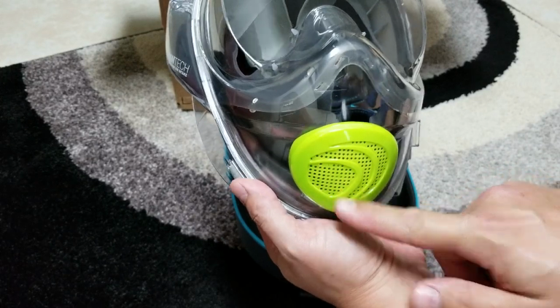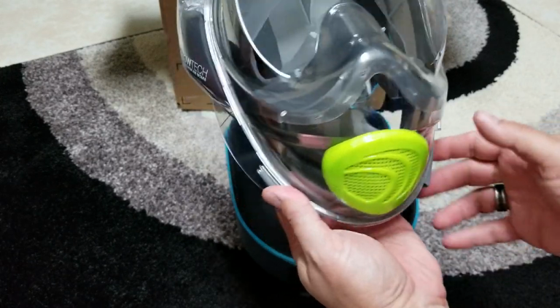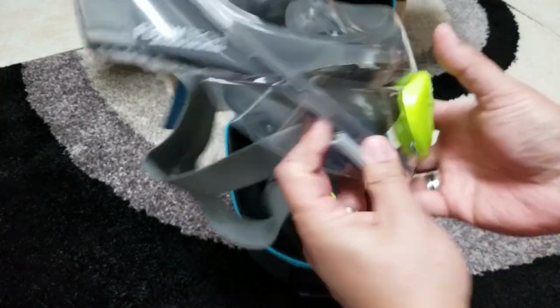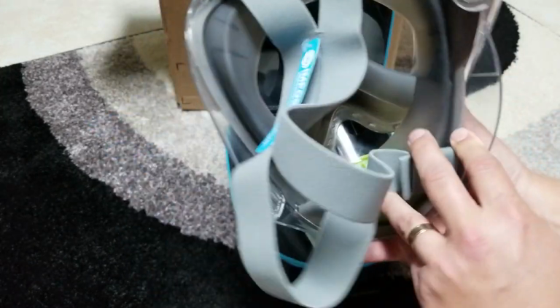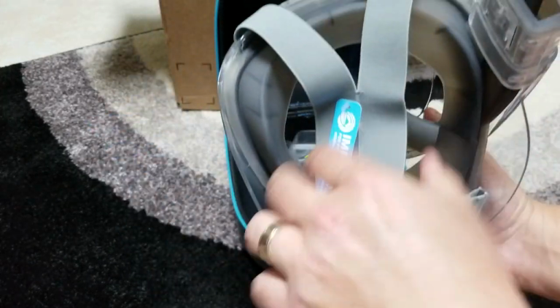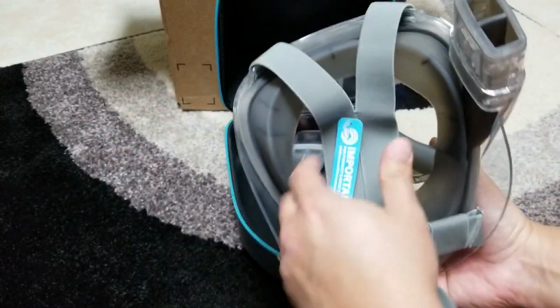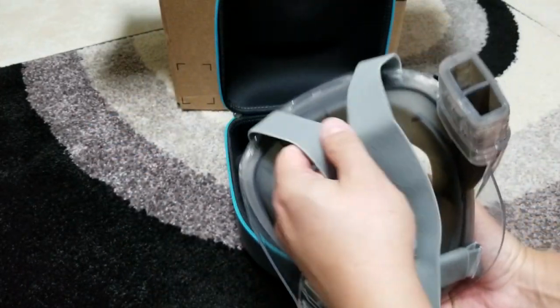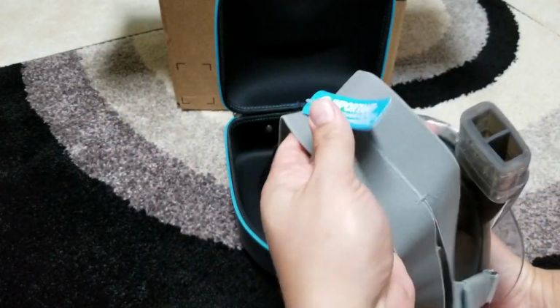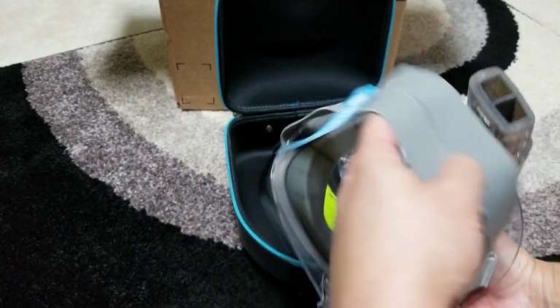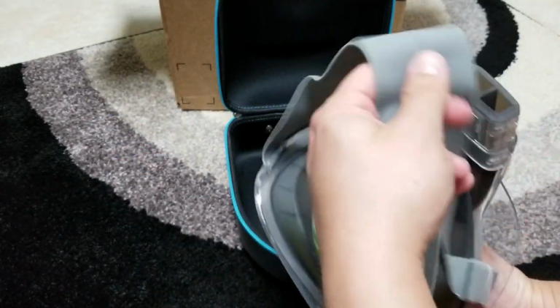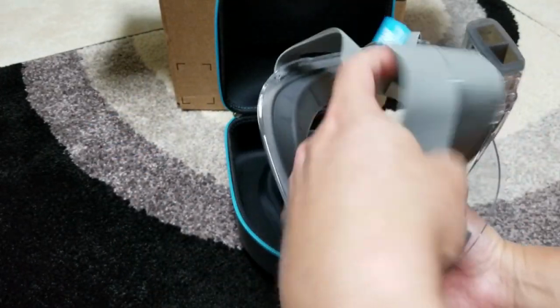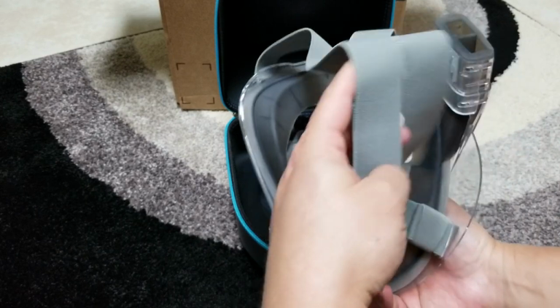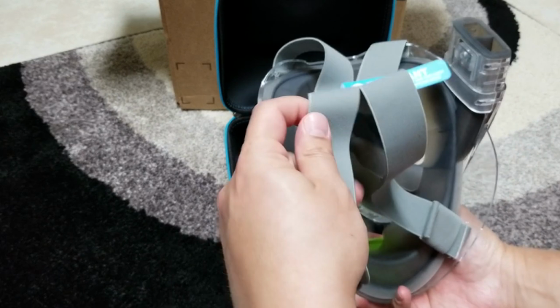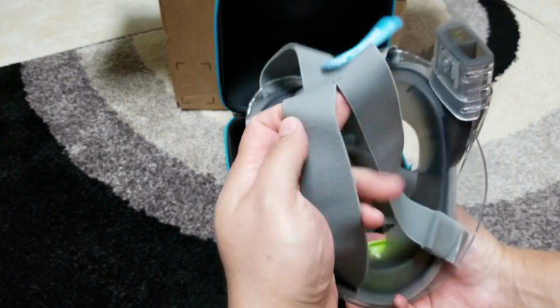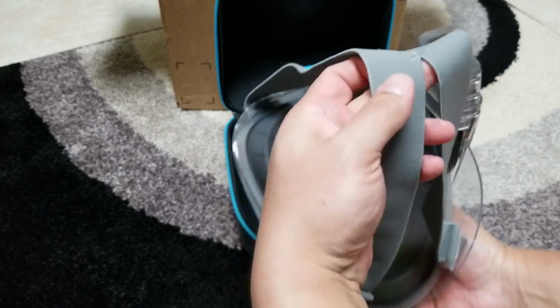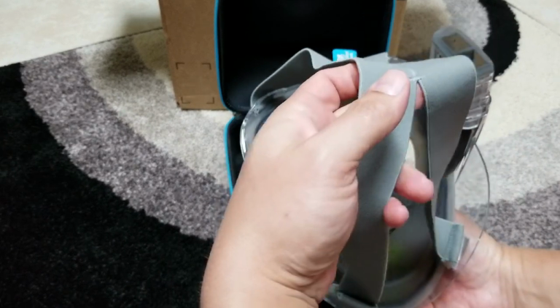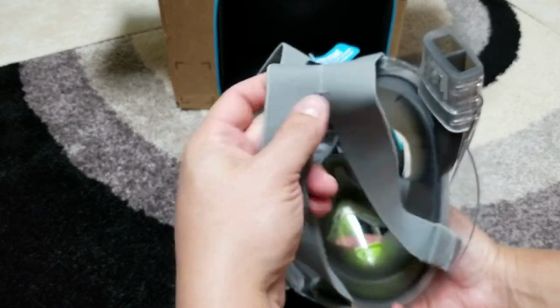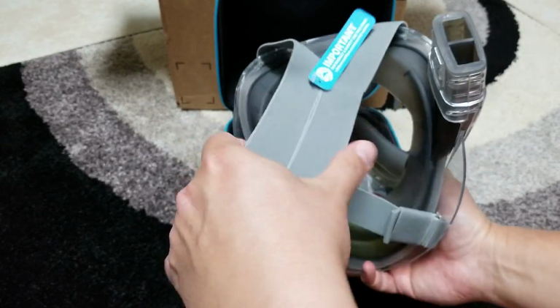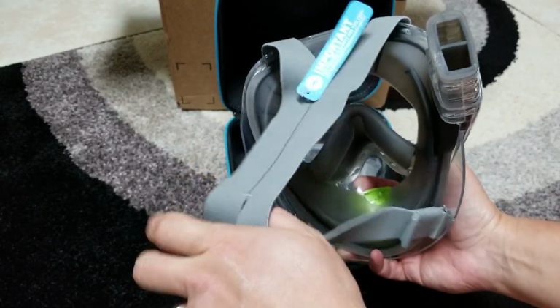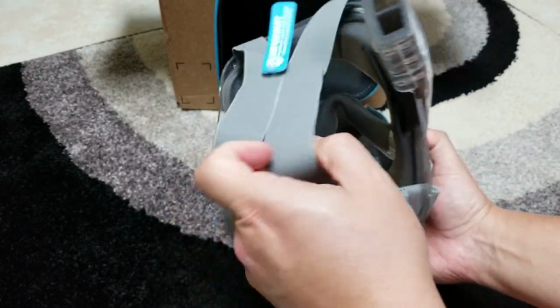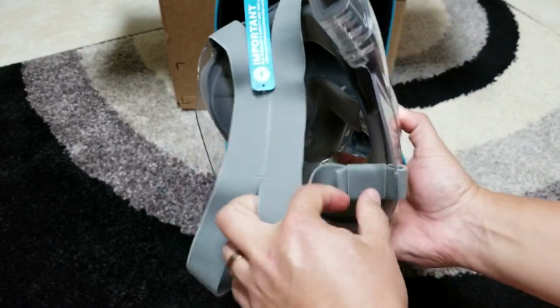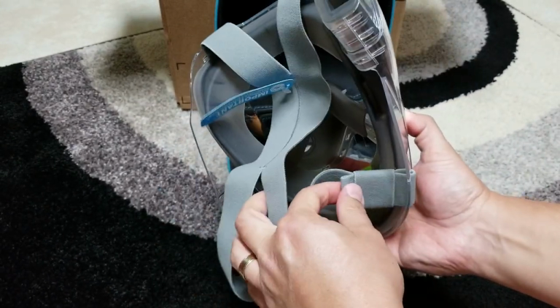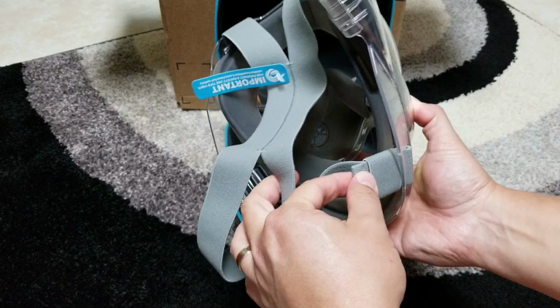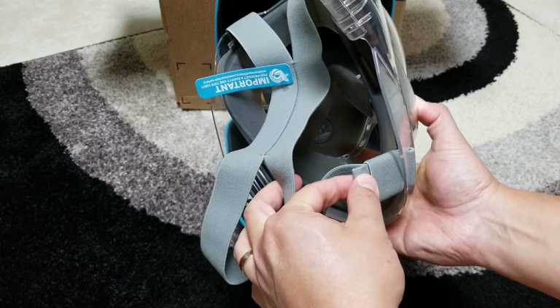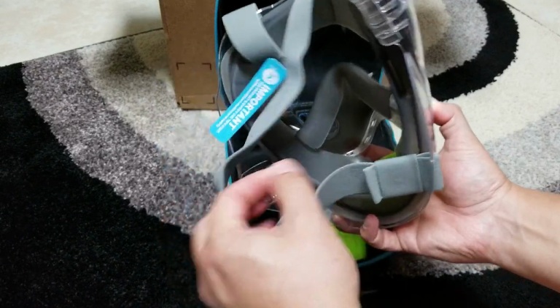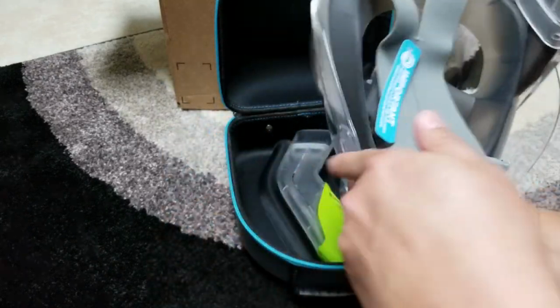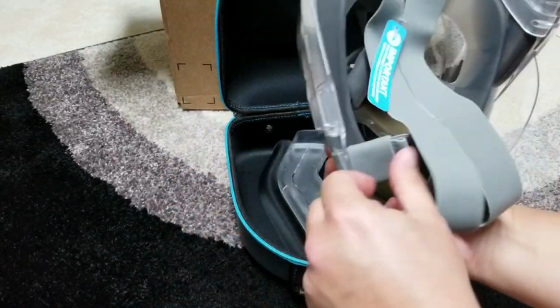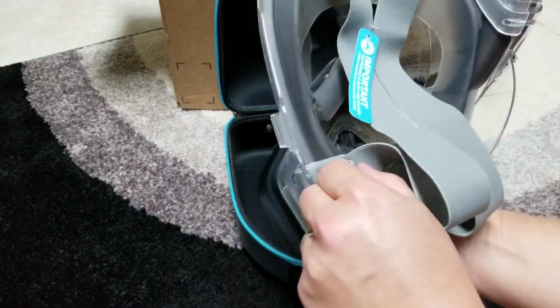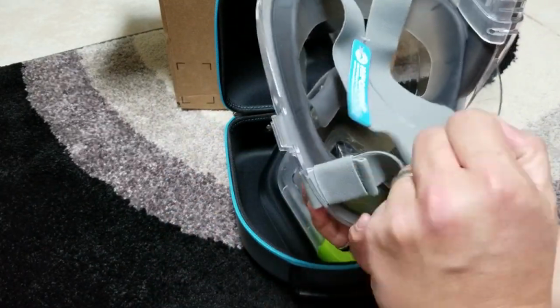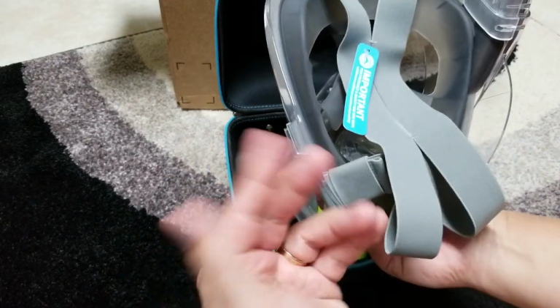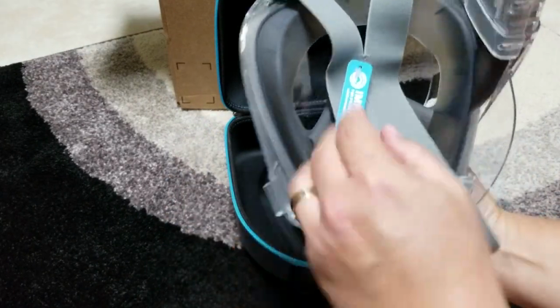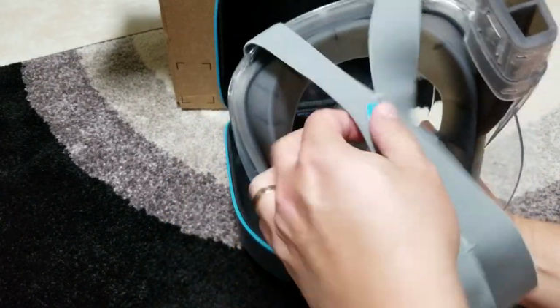These are the straps — they feel really good. I put it on my head a minute ago. You just pull right here, pull right there. It says don't over-tighten.